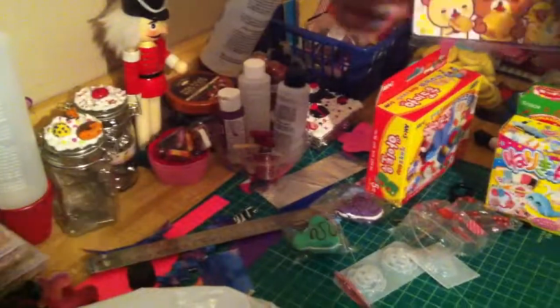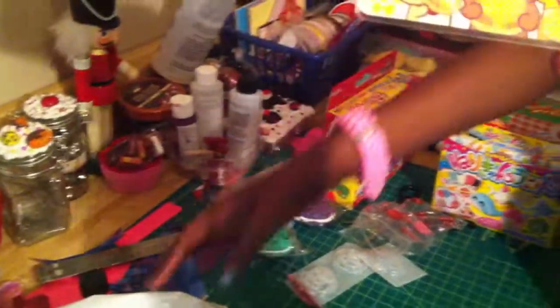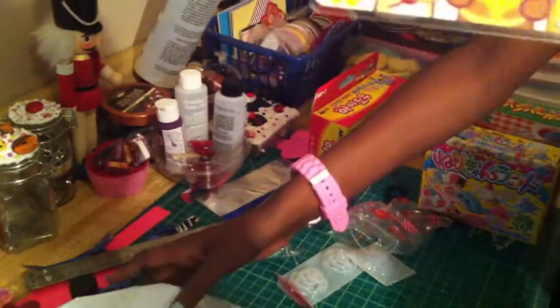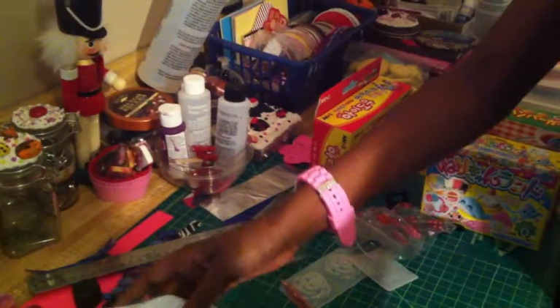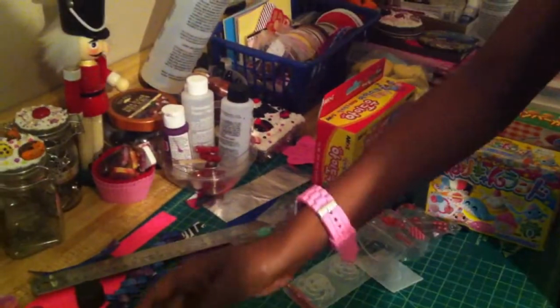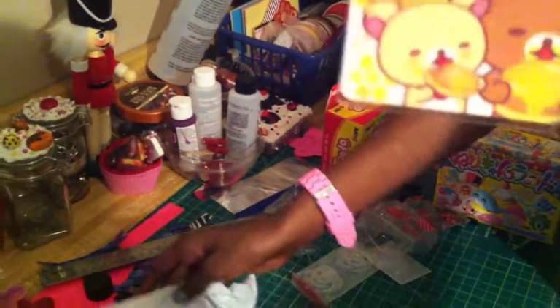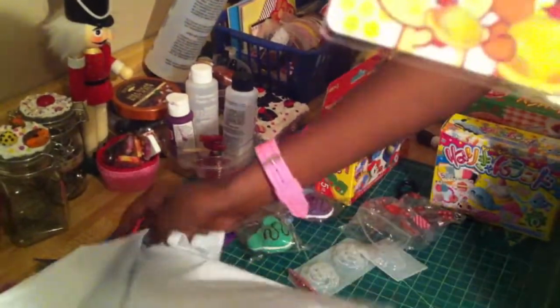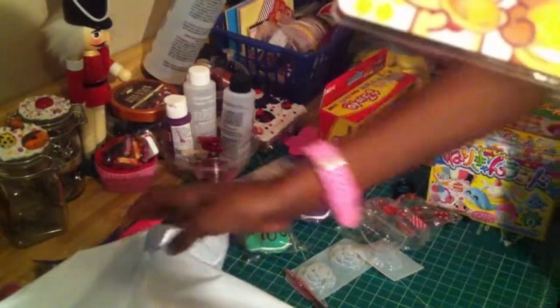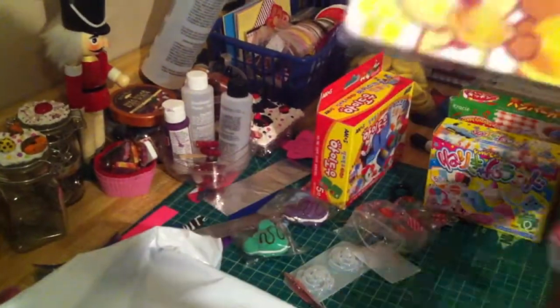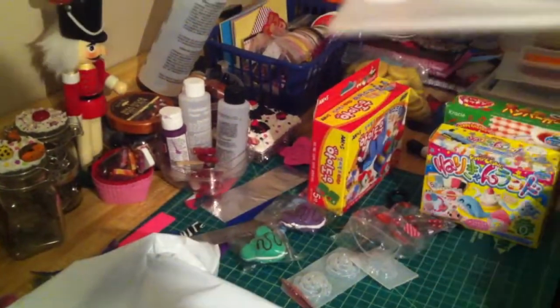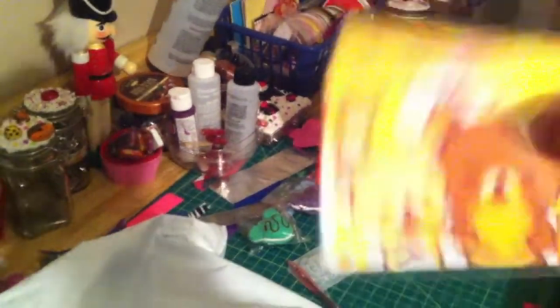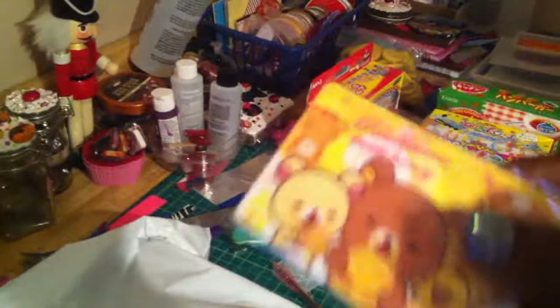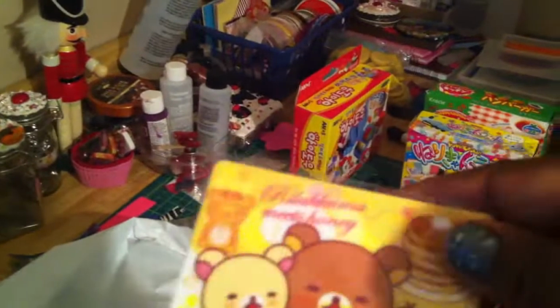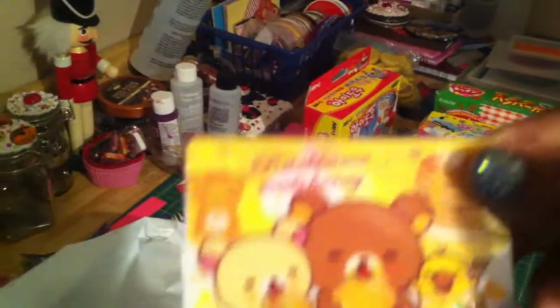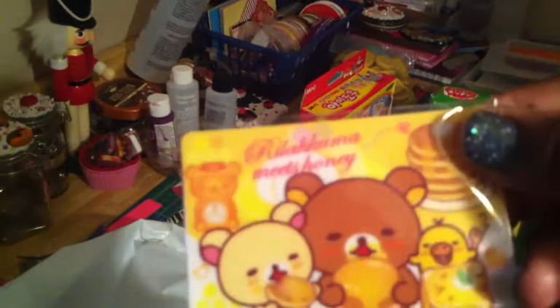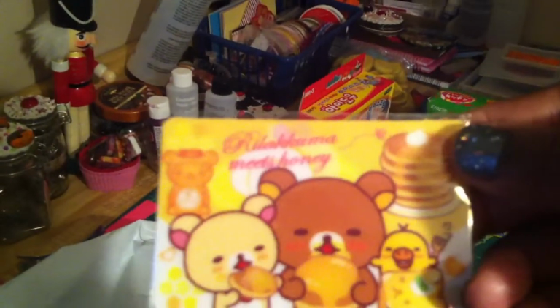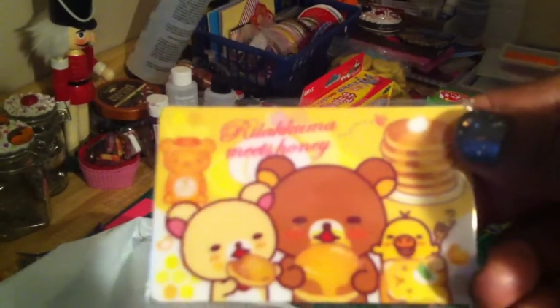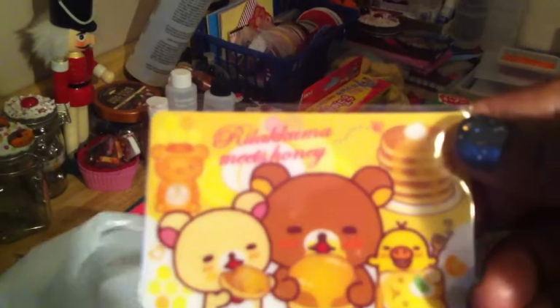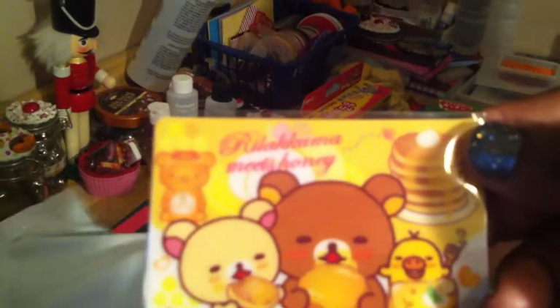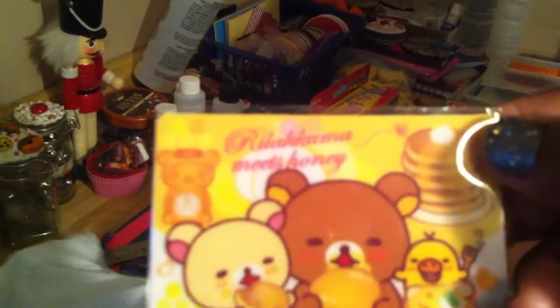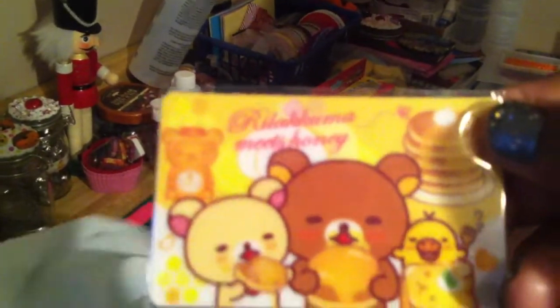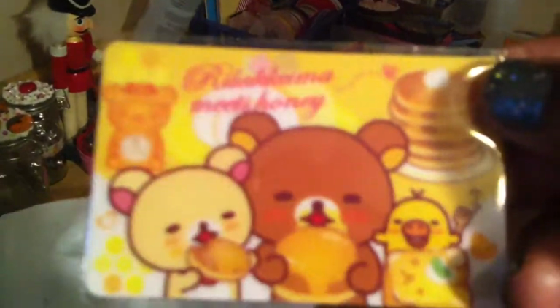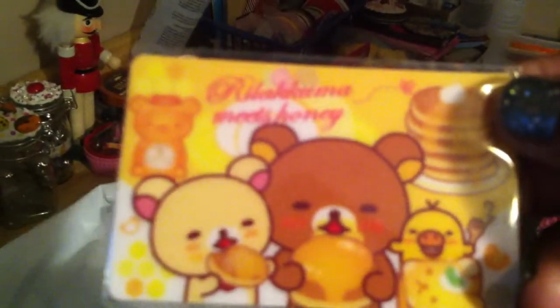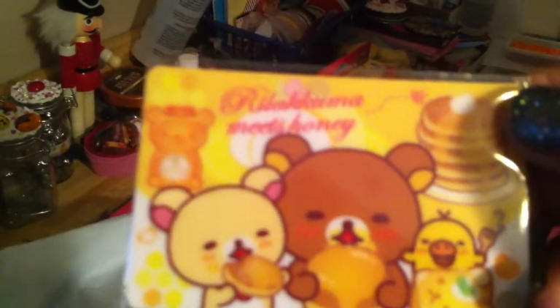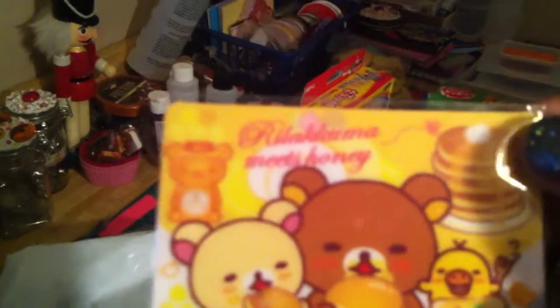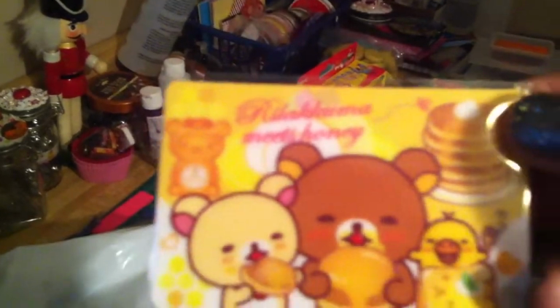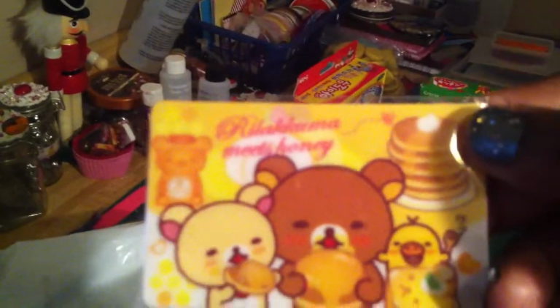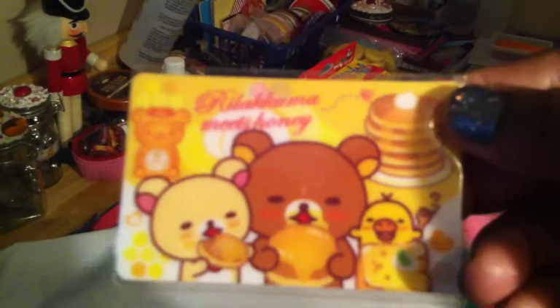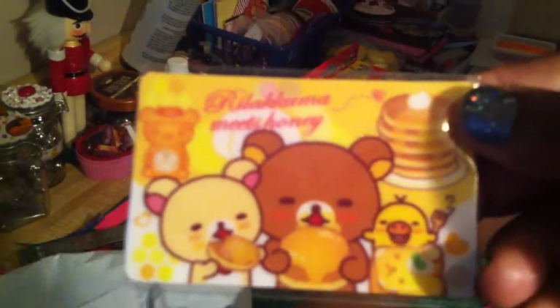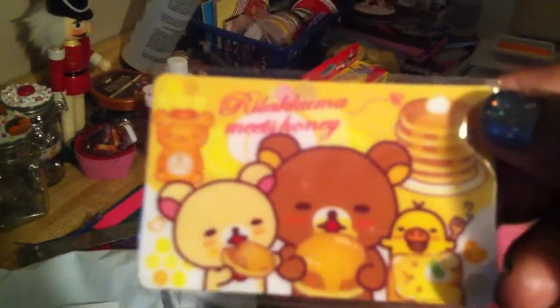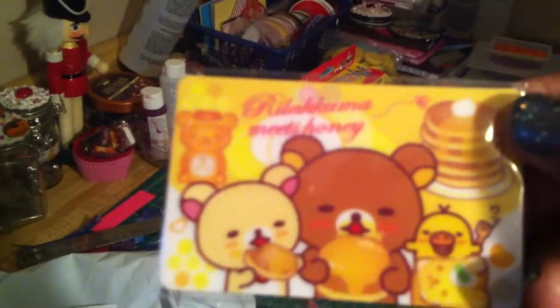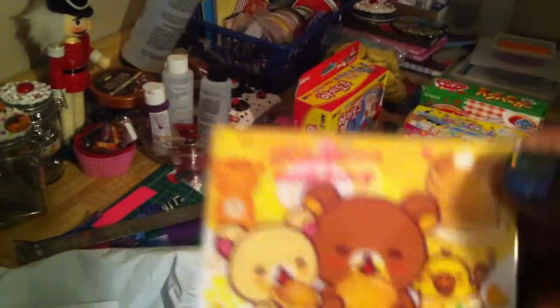And I love these things. Is this the credit card holder? Yeah. And a Rilakkuma credit card holder. I have like three or four of these from her. These are so cute. I don't even use them — I just put them aside and put them away.